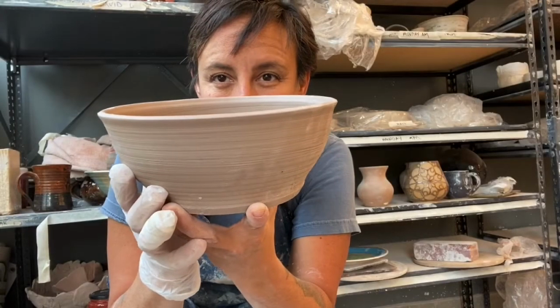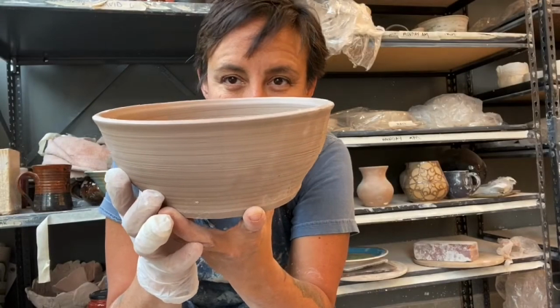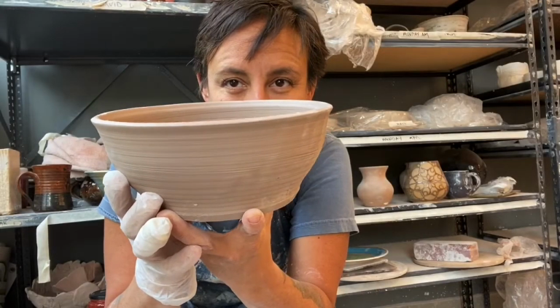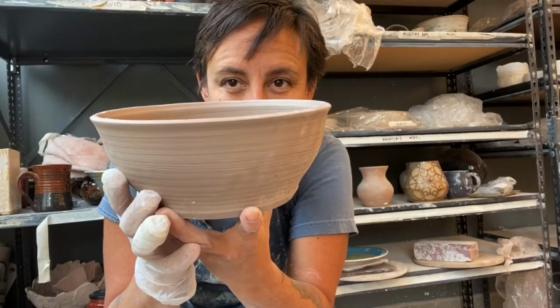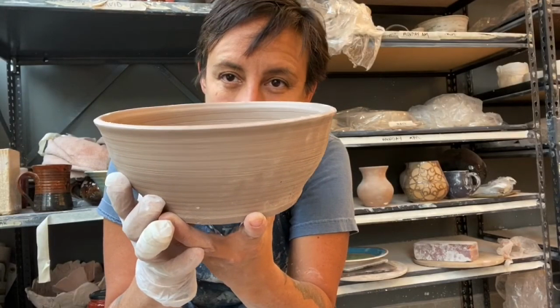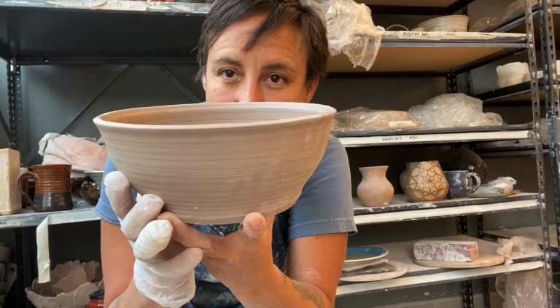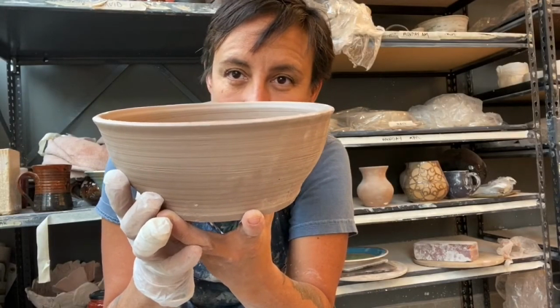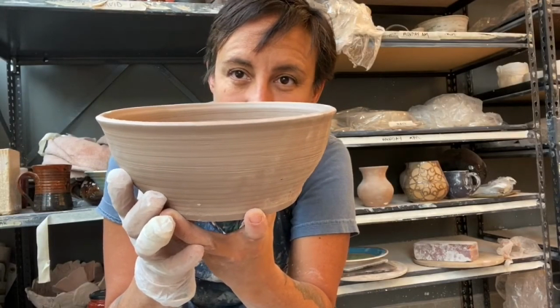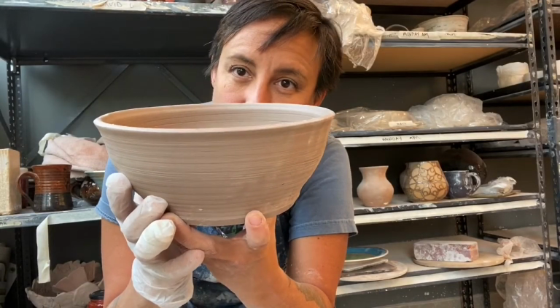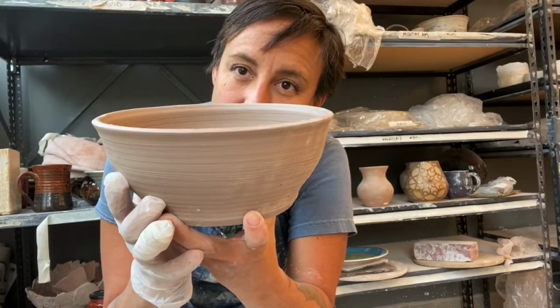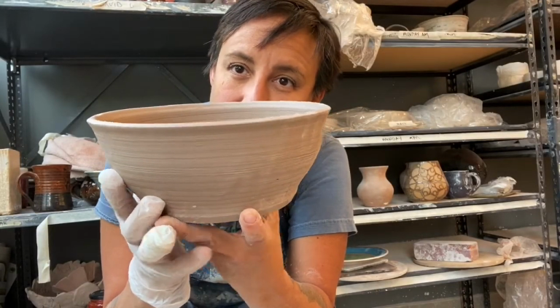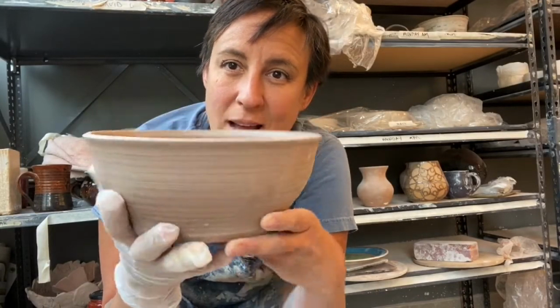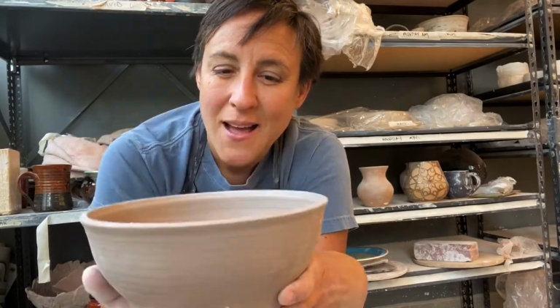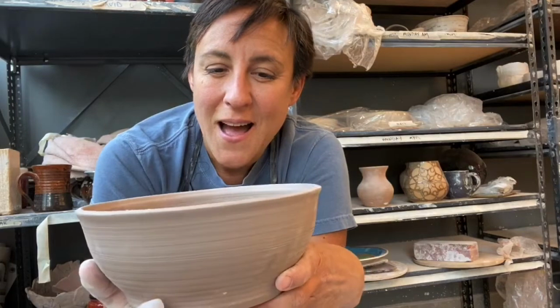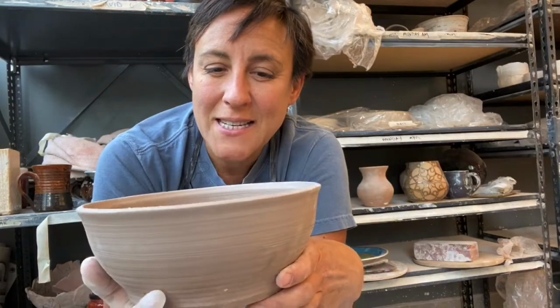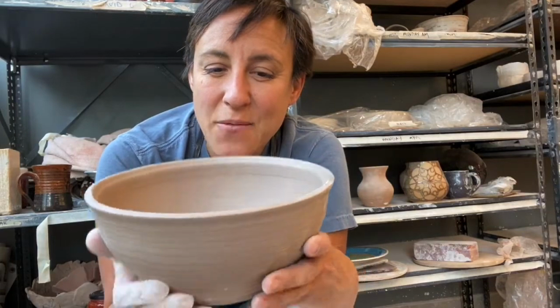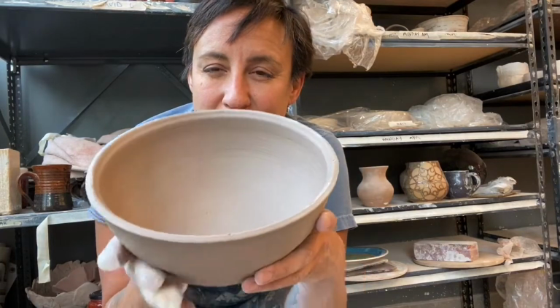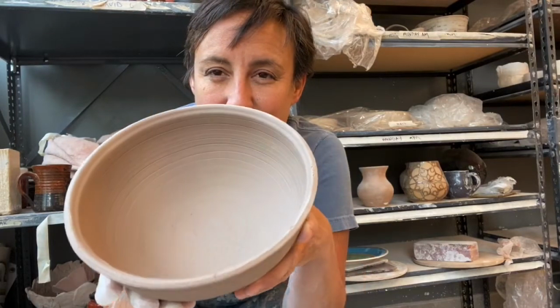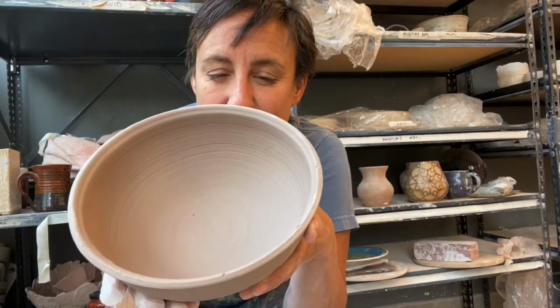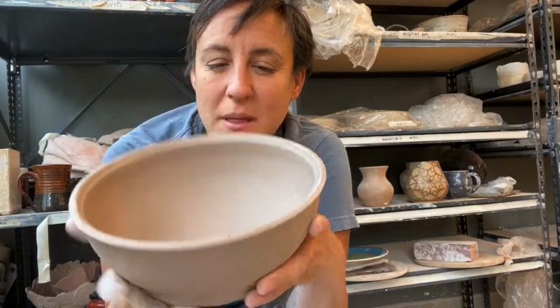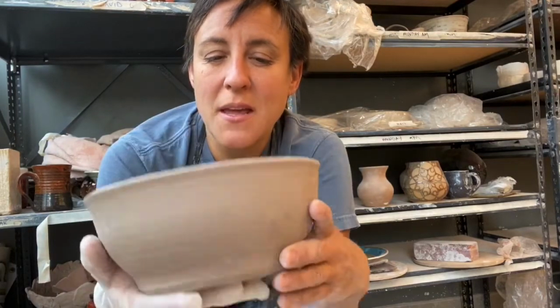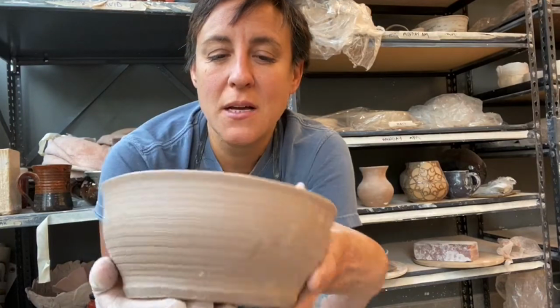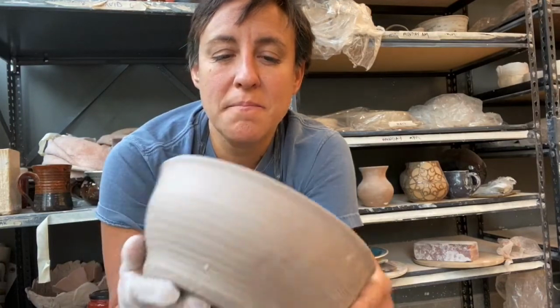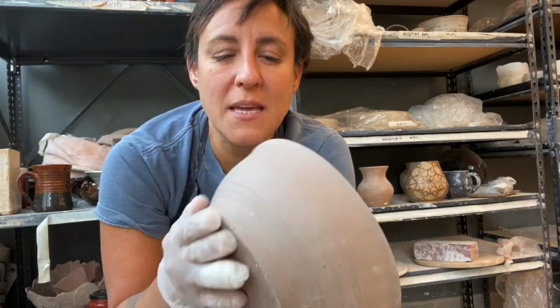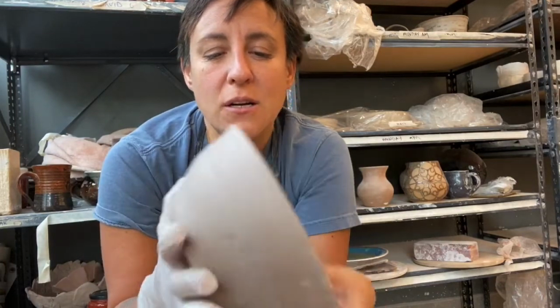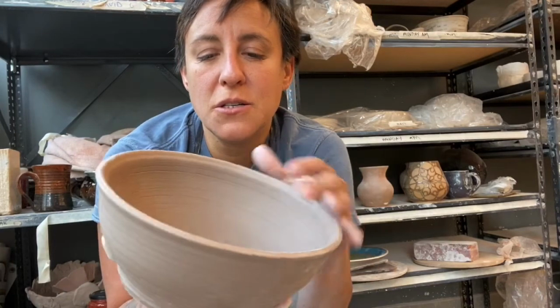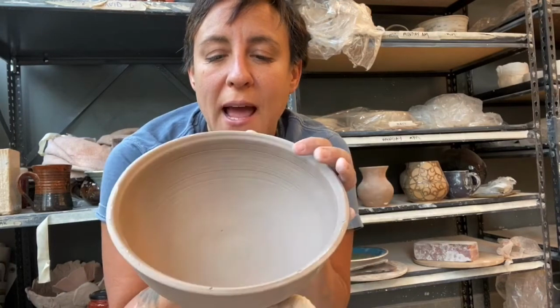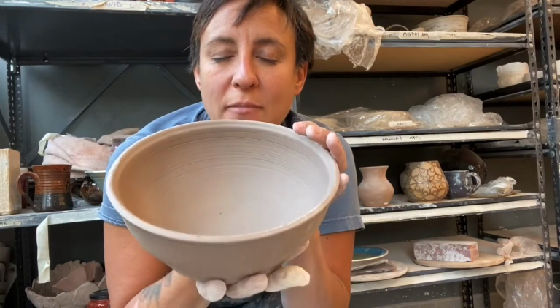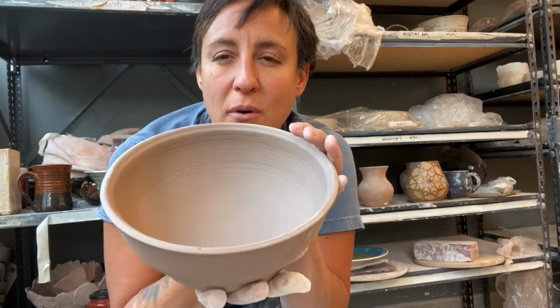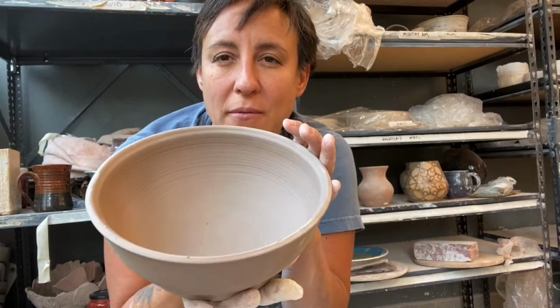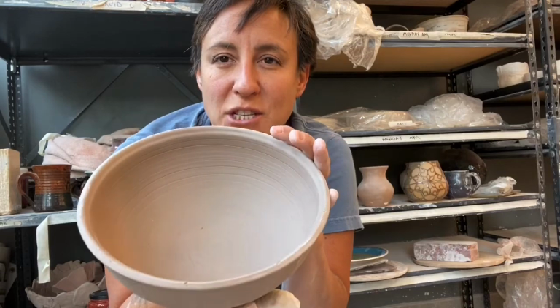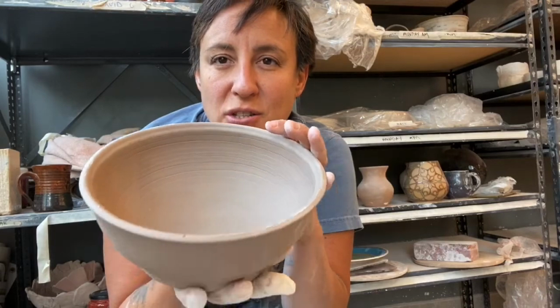Good morning. Welcome to Mud Girl Pottery YouTube videos. Today we are going to trim the beginner two and a half pound bowl that we made yesterday.